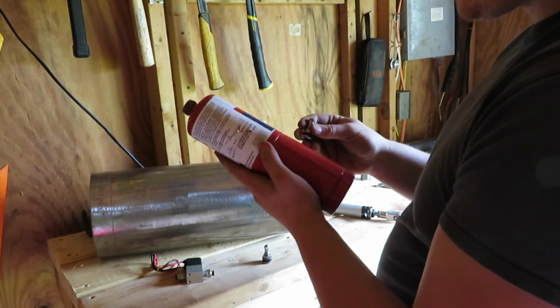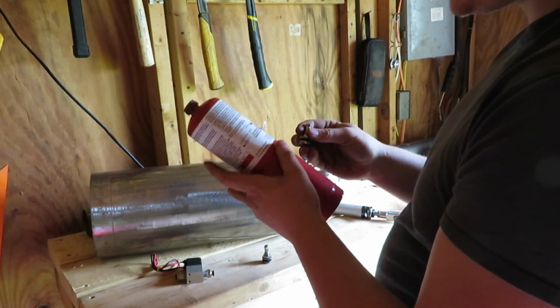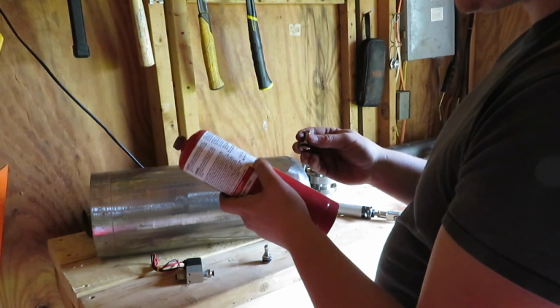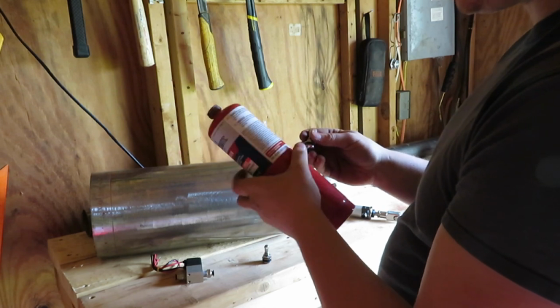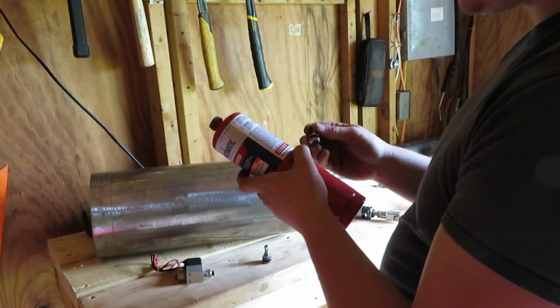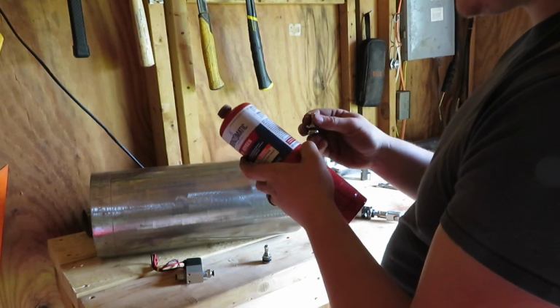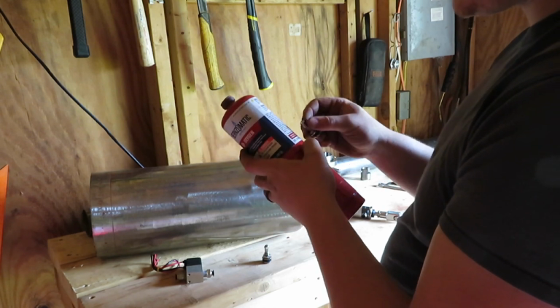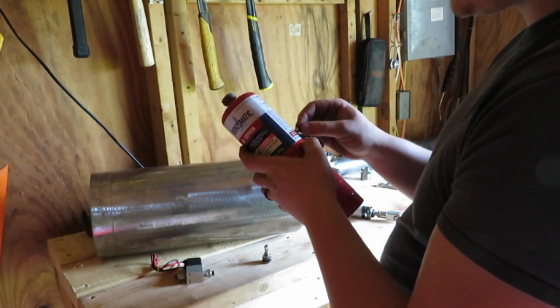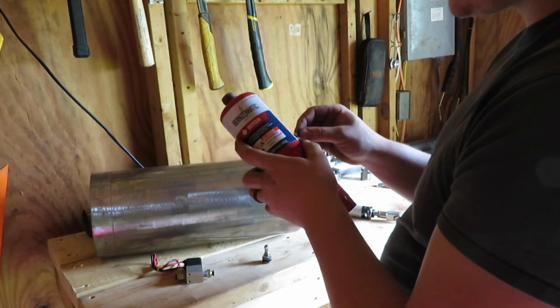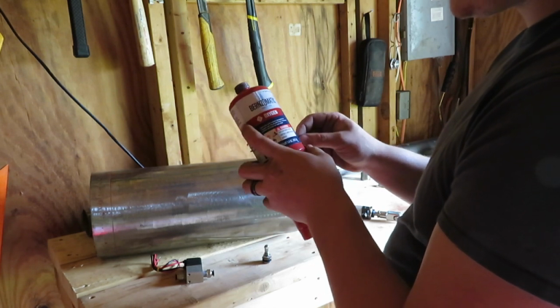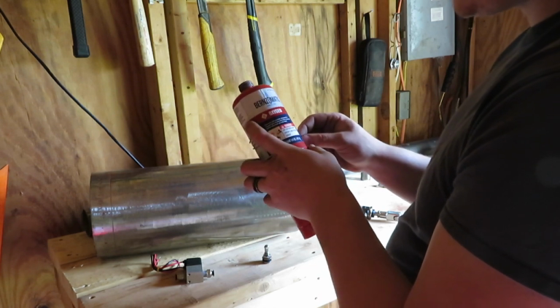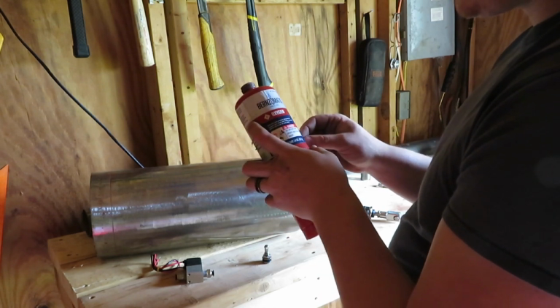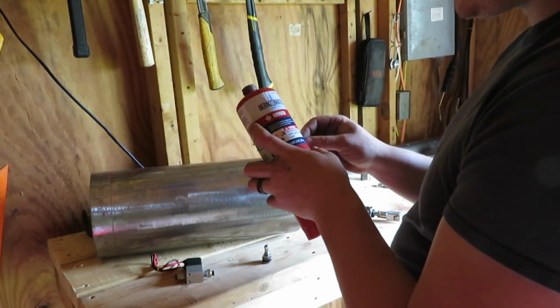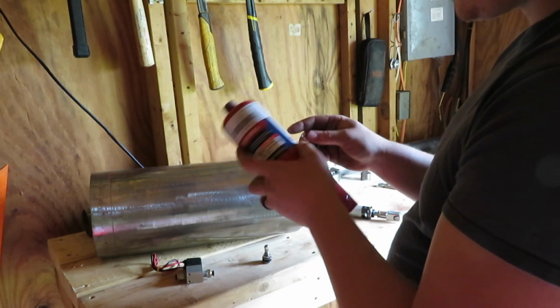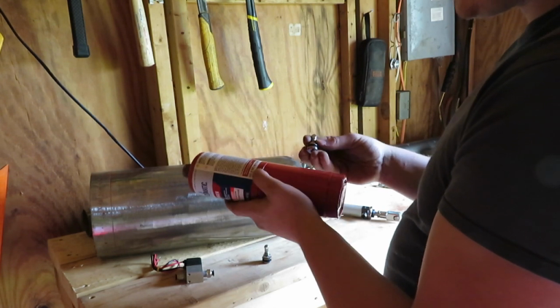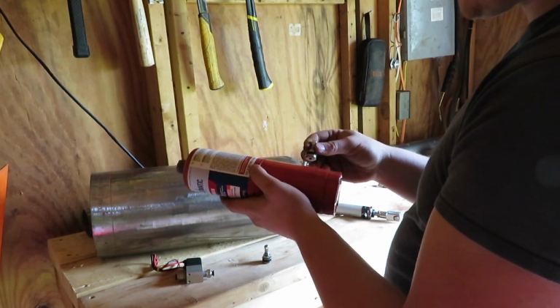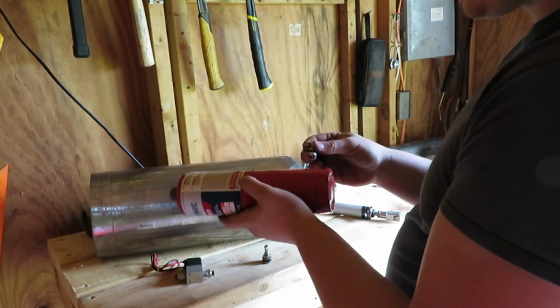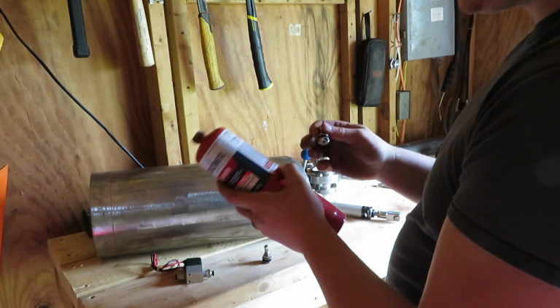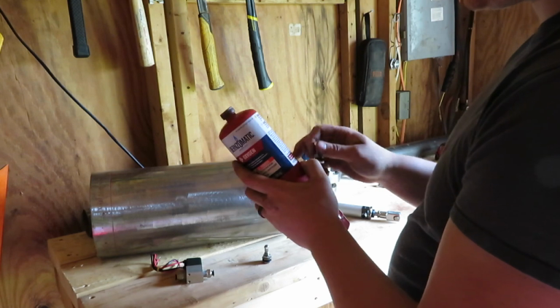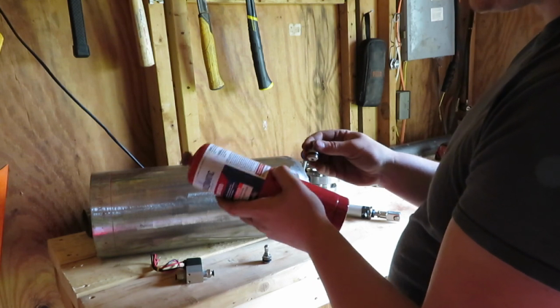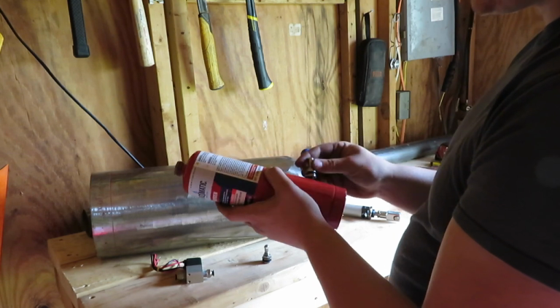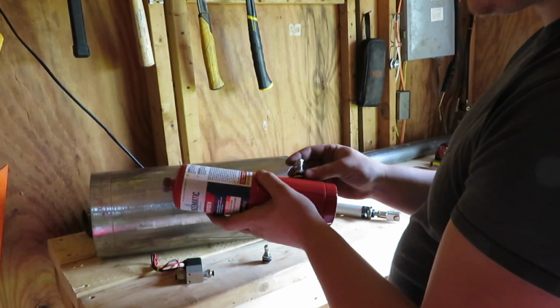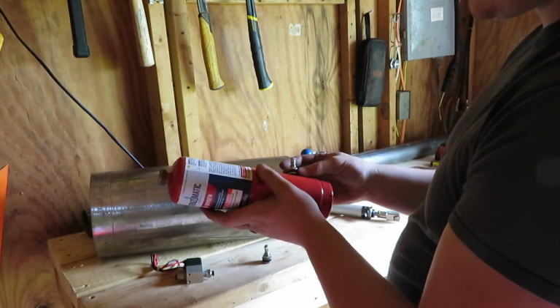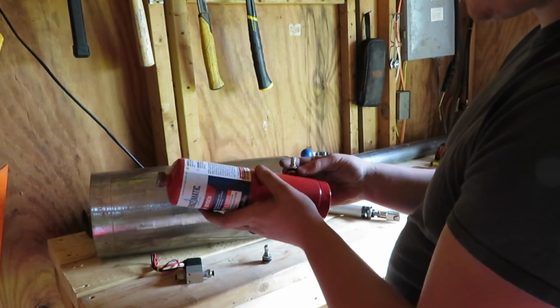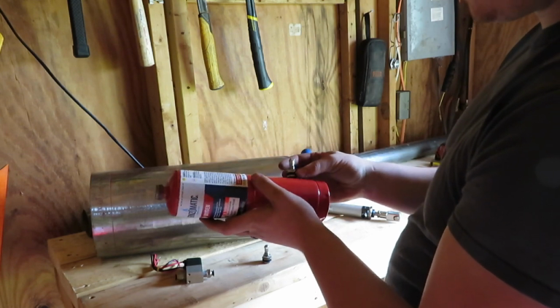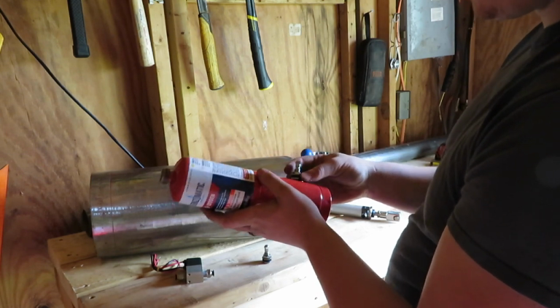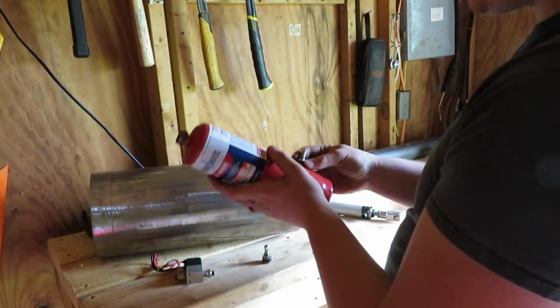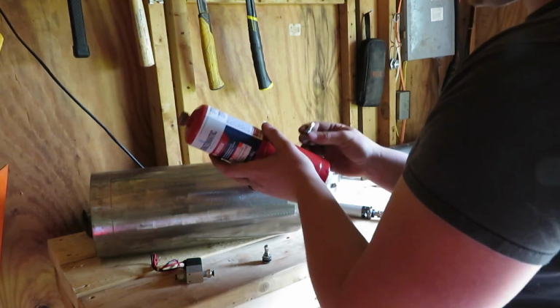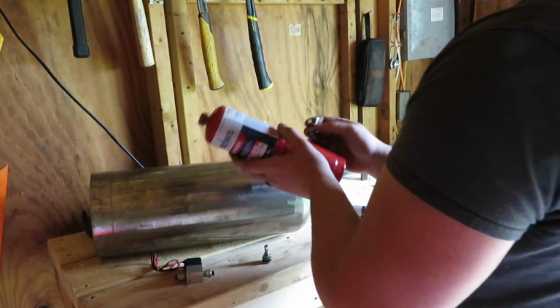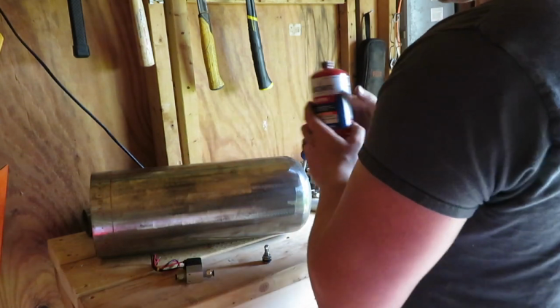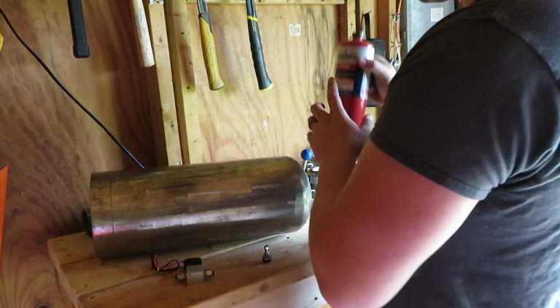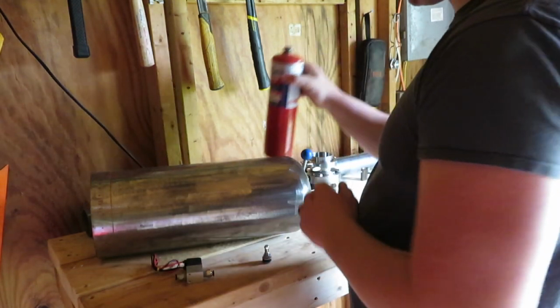I'm not sure what these oxygen tanks are rated for pressure-wise, but if I do decide to use it, I'll put a Schrader valve in there so you can fill it up separately.